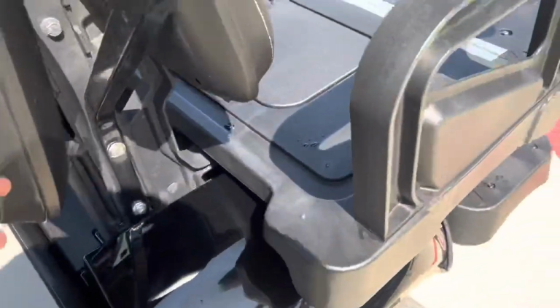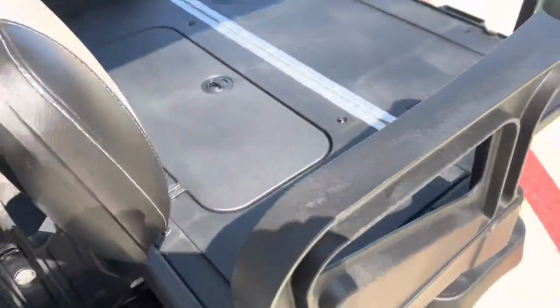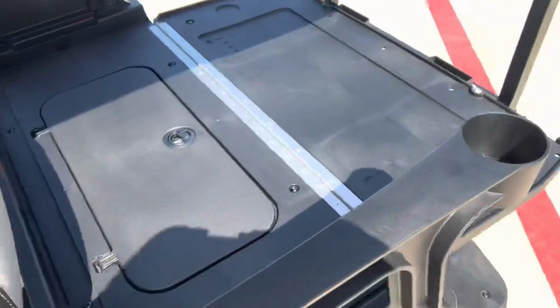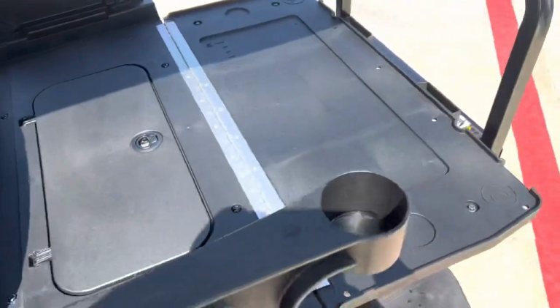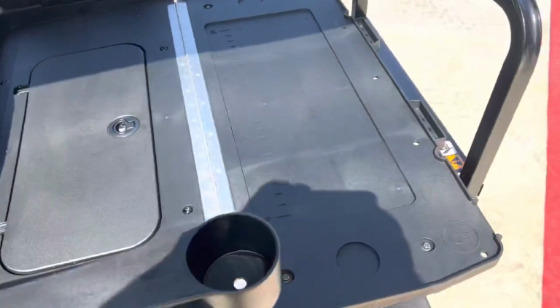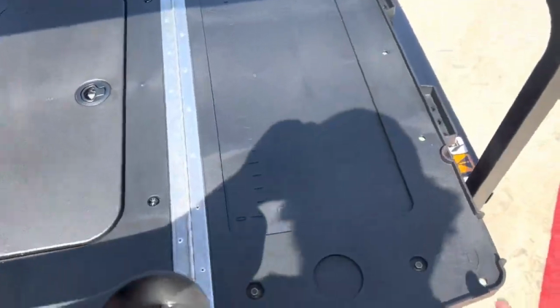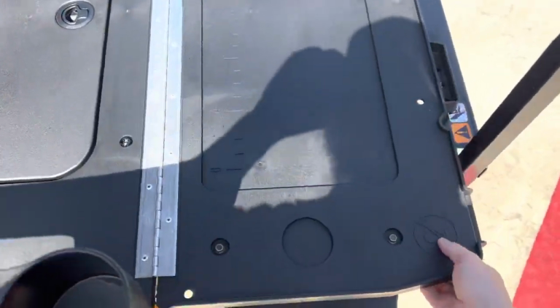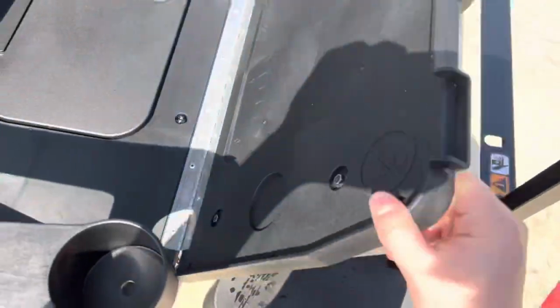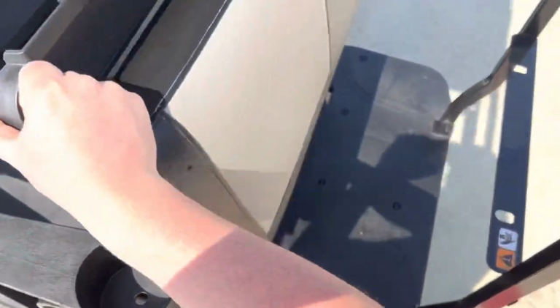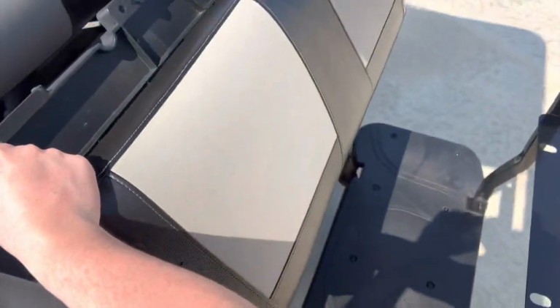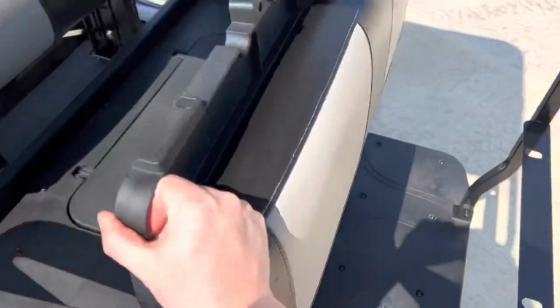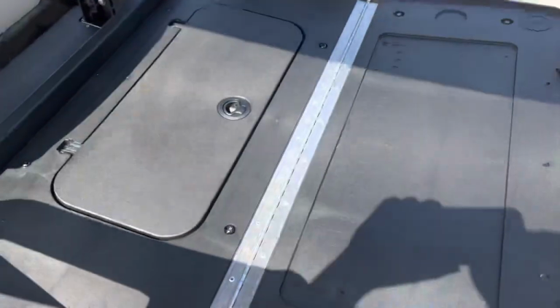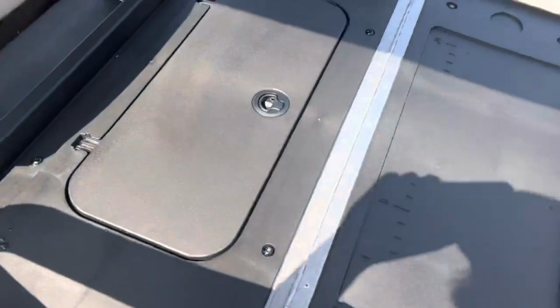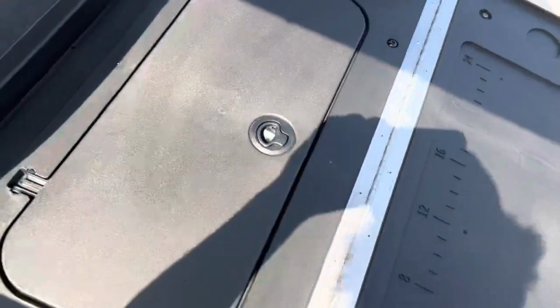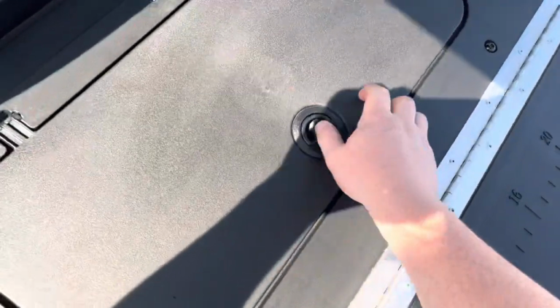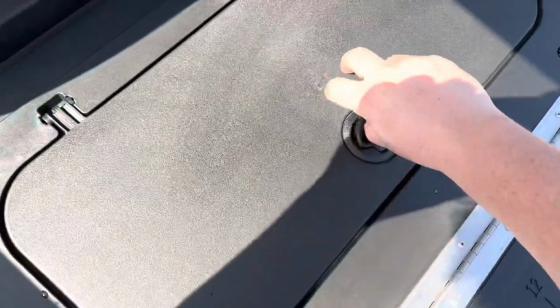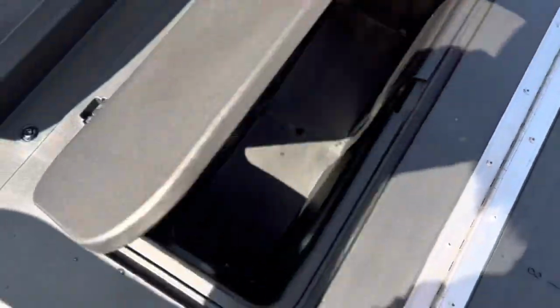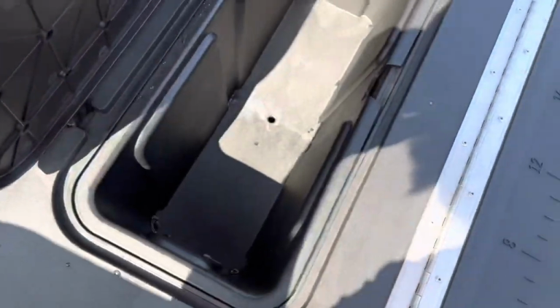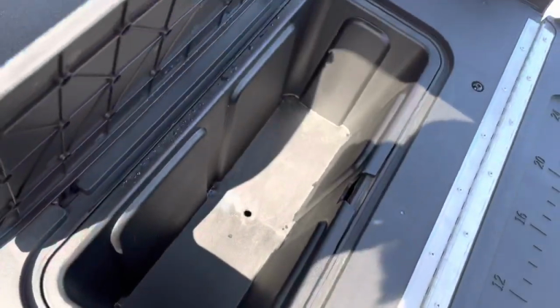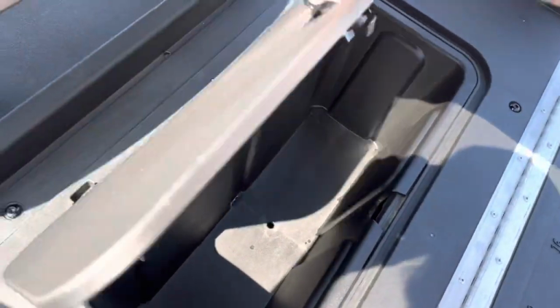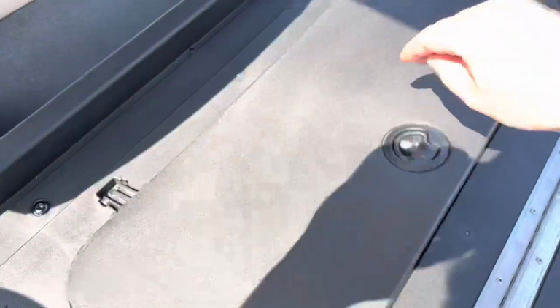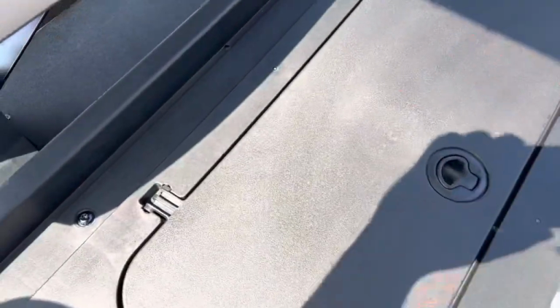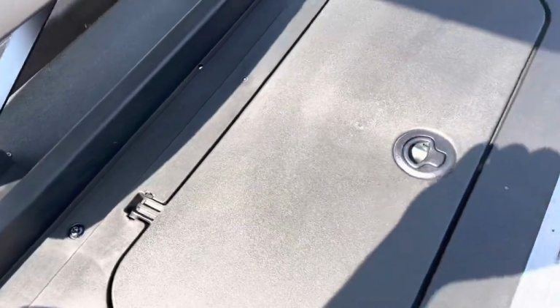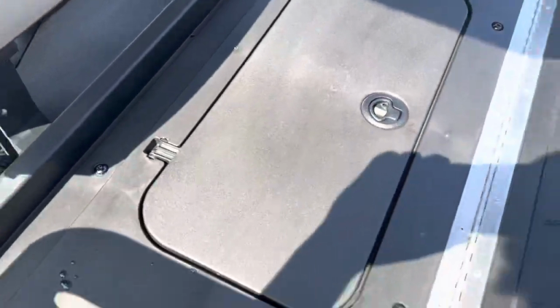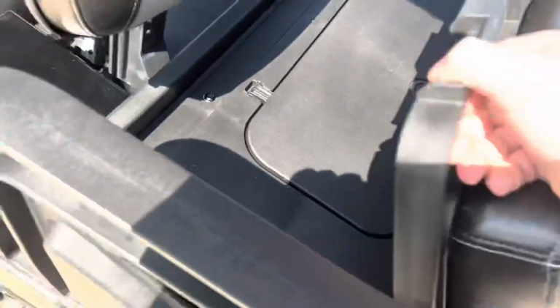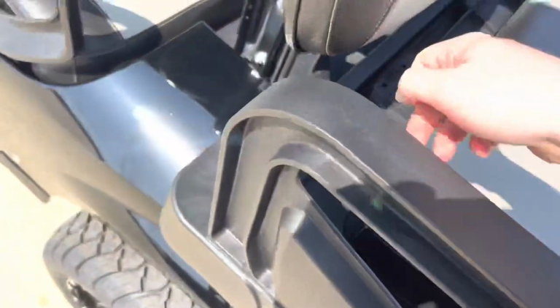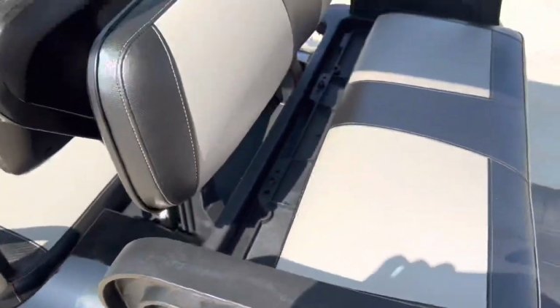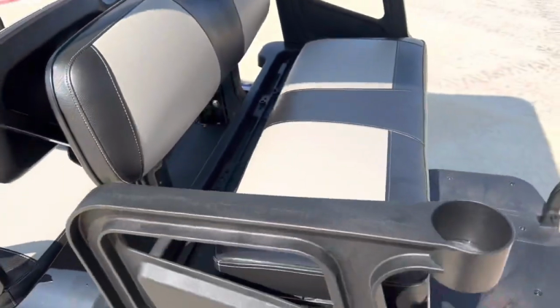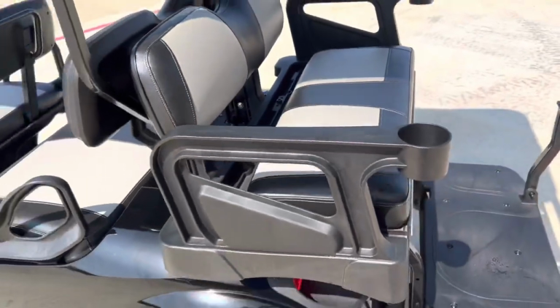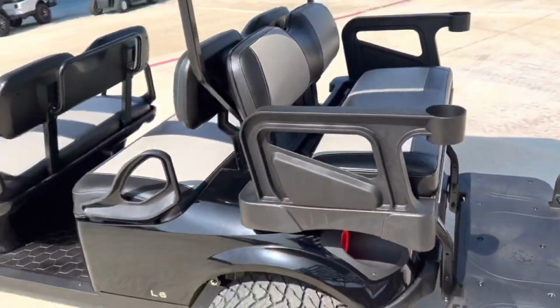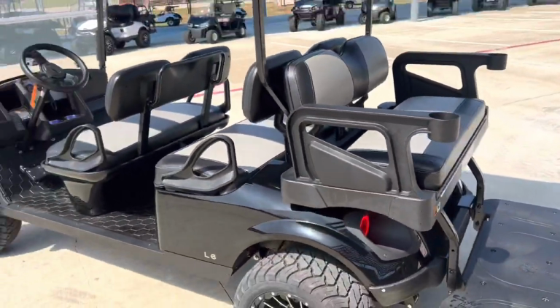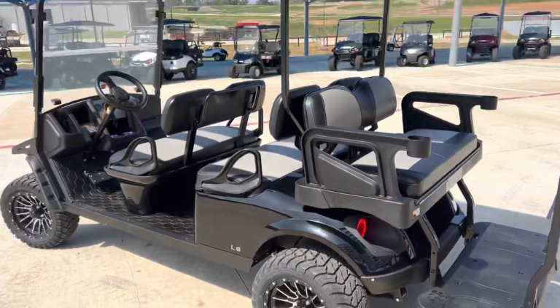Come around to the back — got your flip-down storage, stow away in the back. Flip that up, got seating for six. Y'all come check it out.